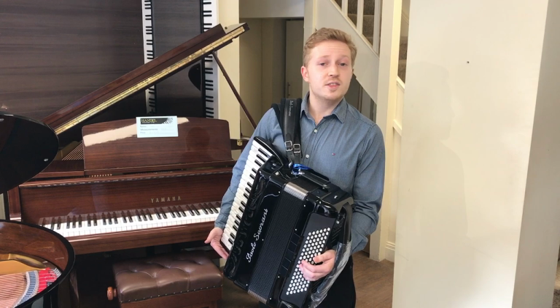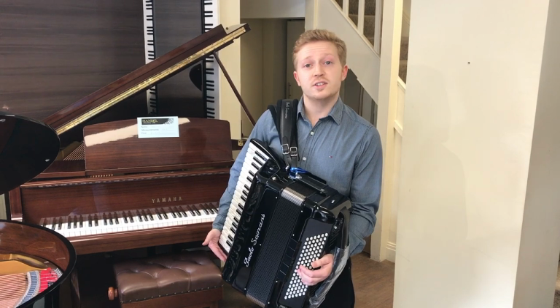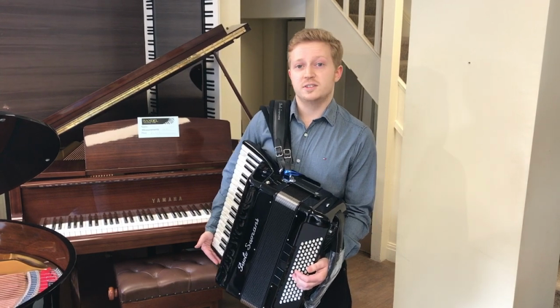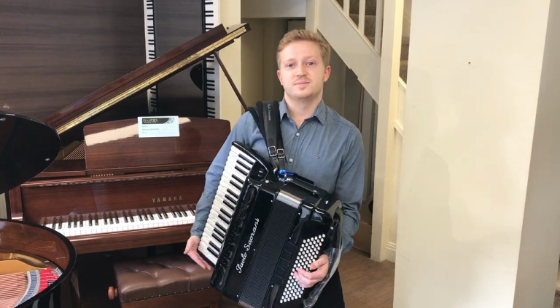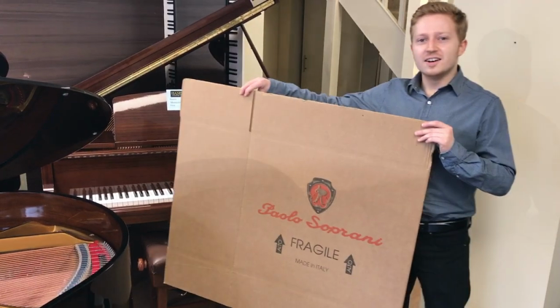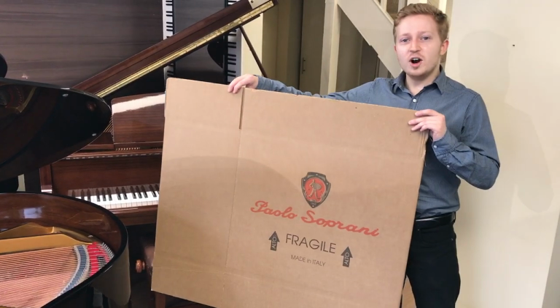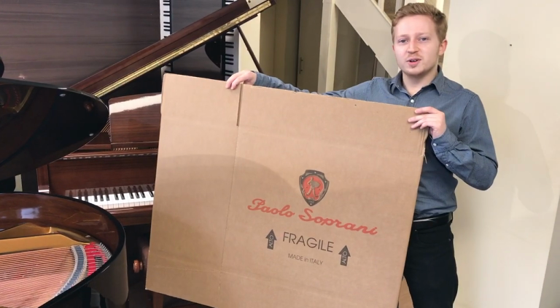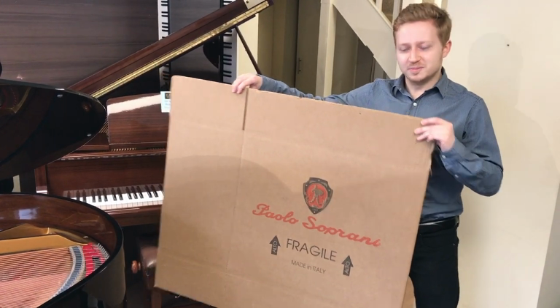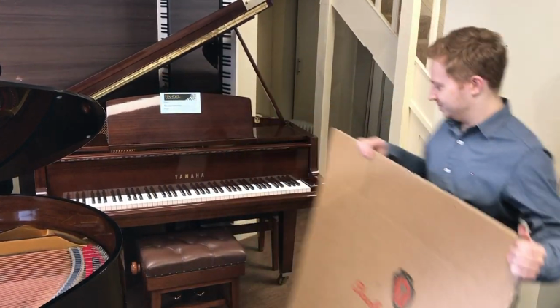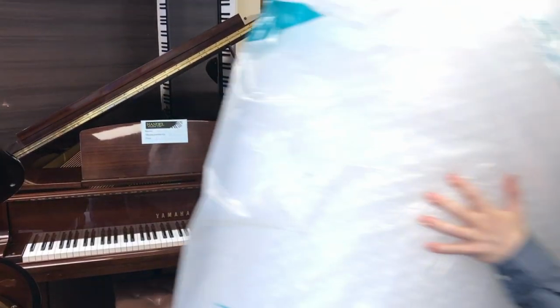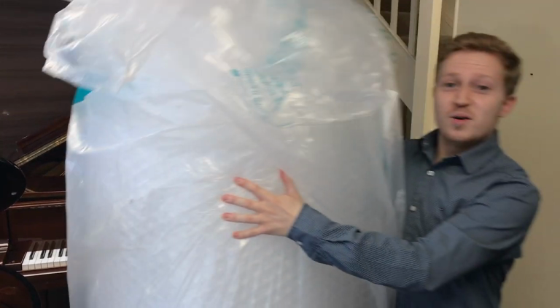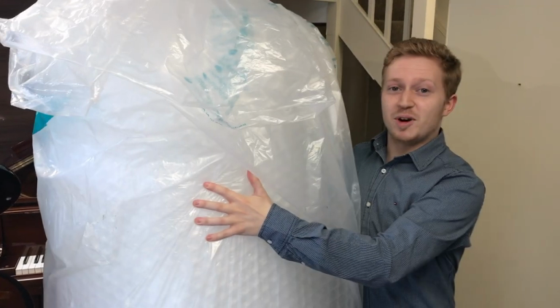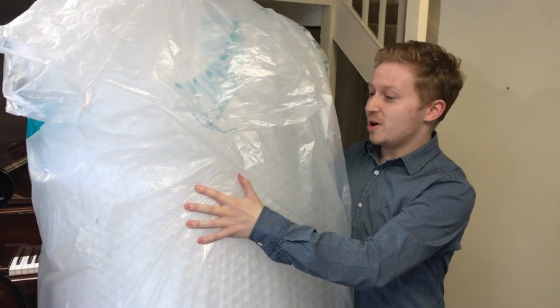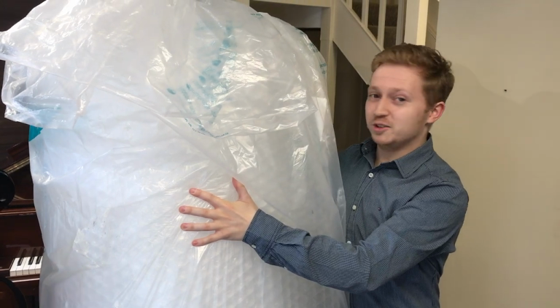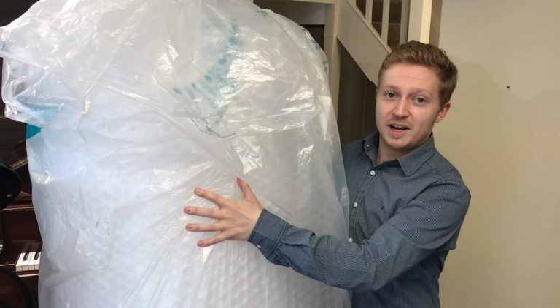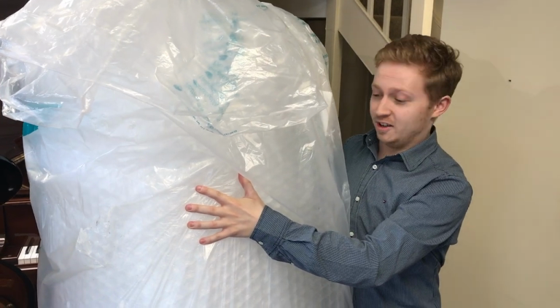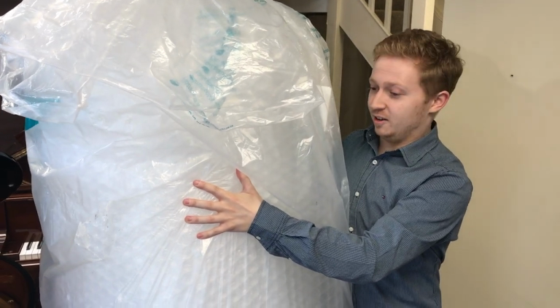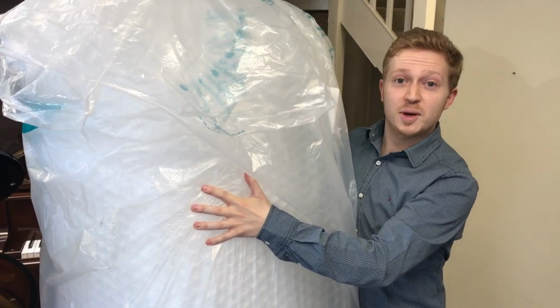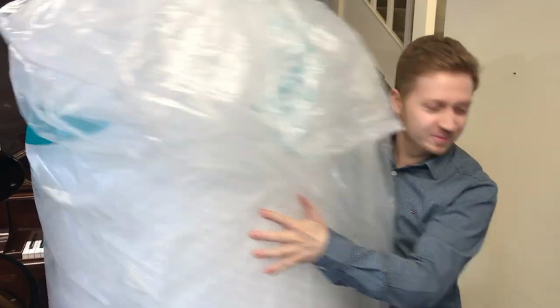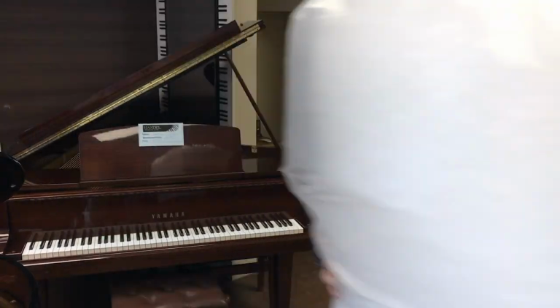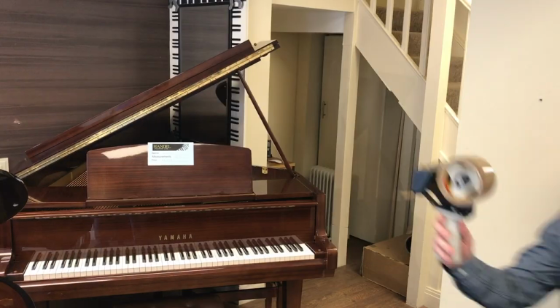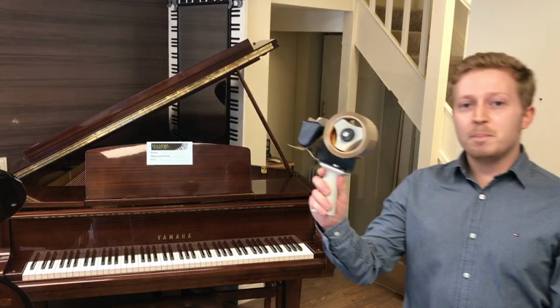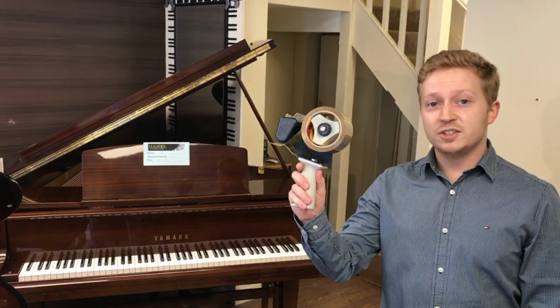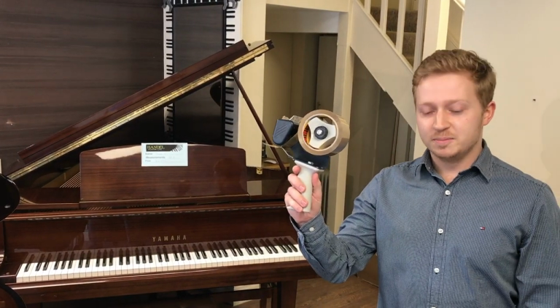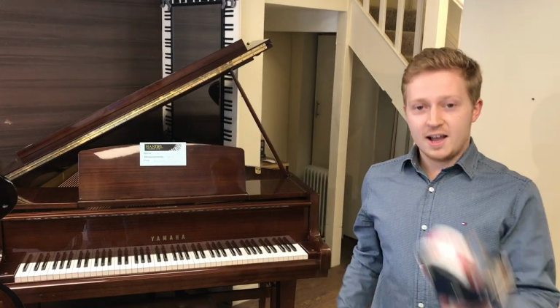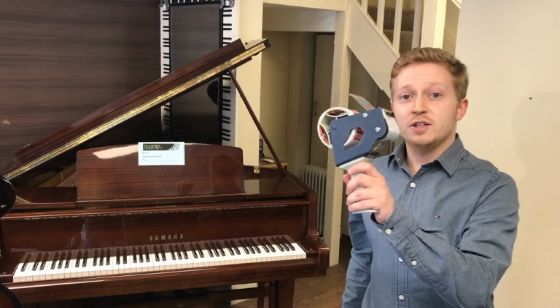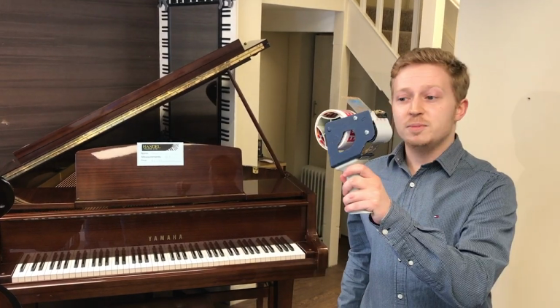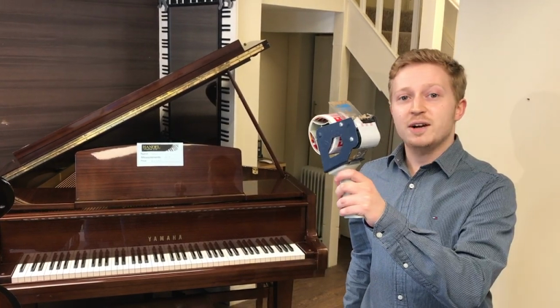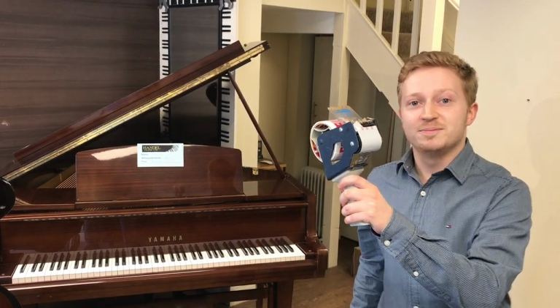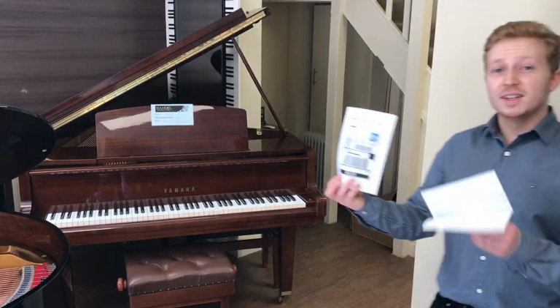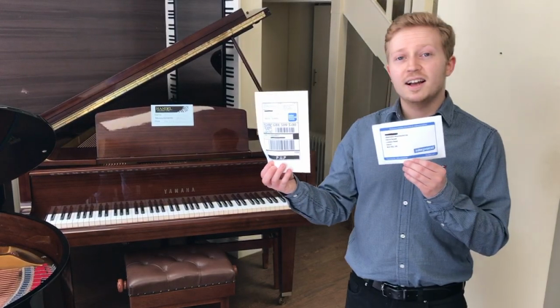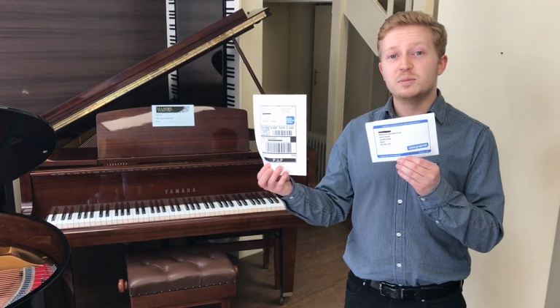These are the things you'll need: a cardboard box, bubble wrap or any other suitable packaging like newspaper, packaging tape, fragile tape if you have some, and labels.